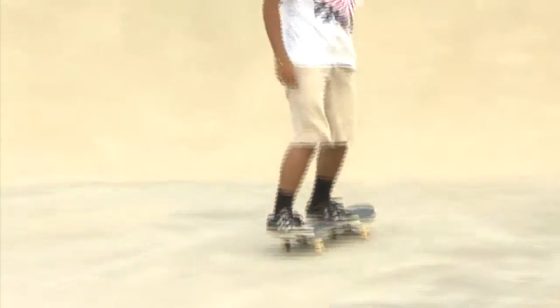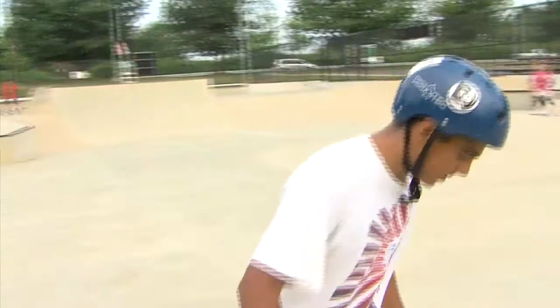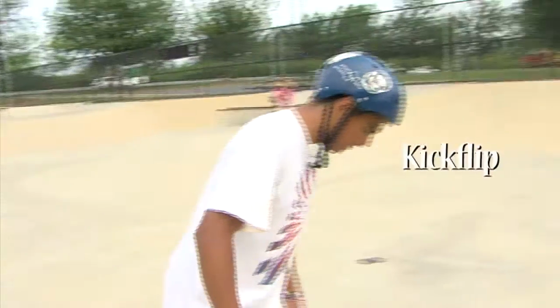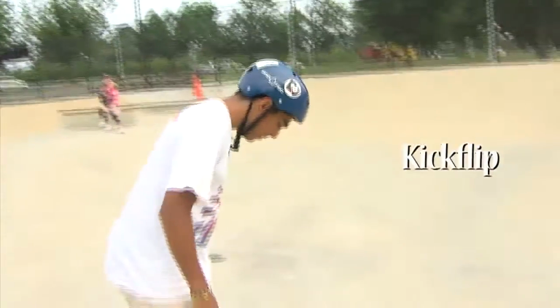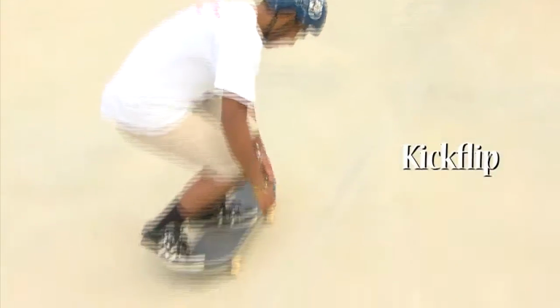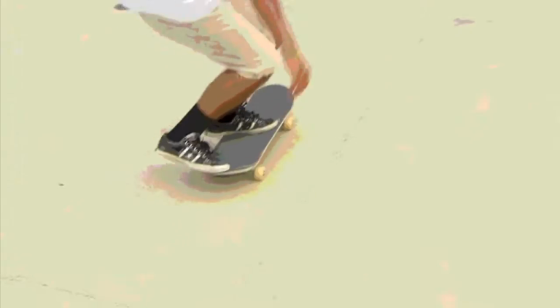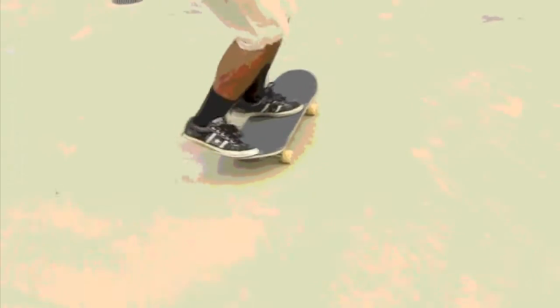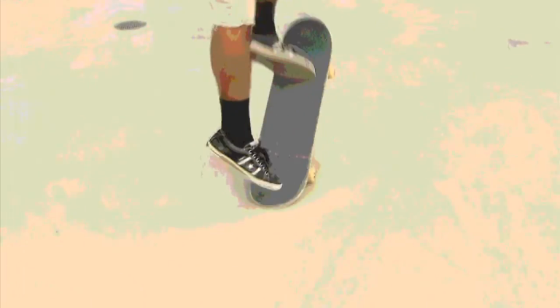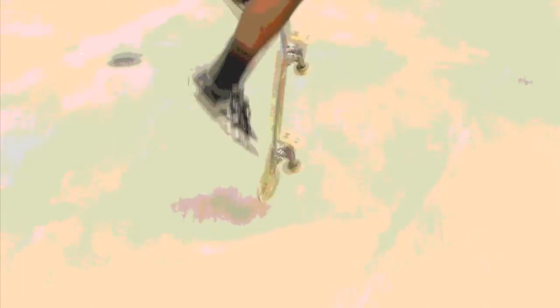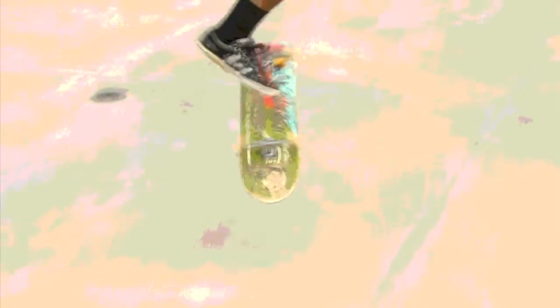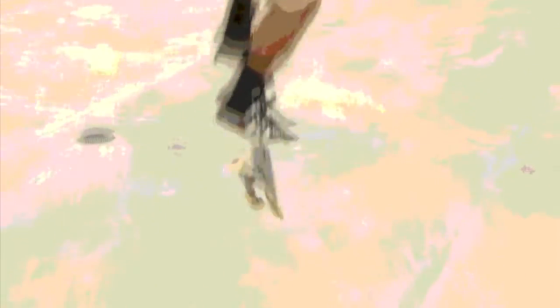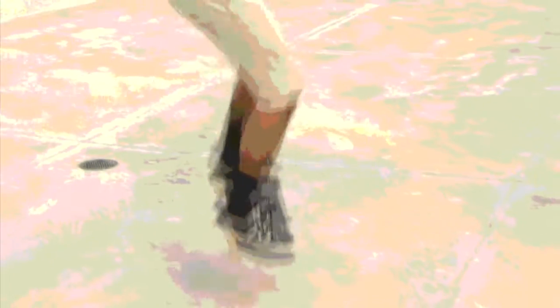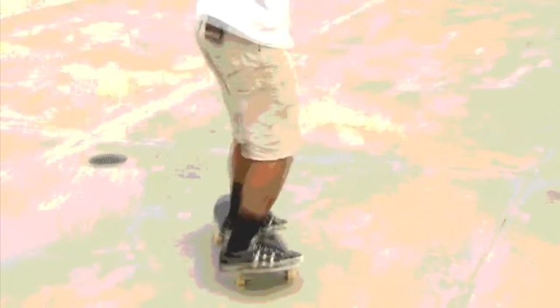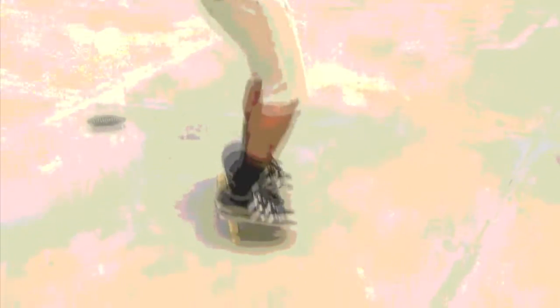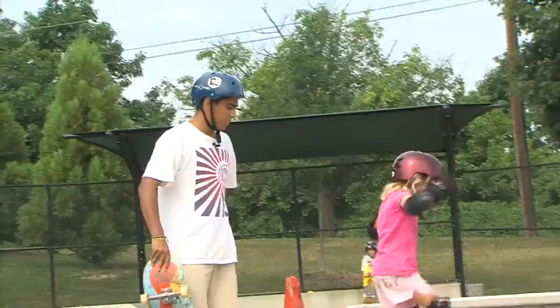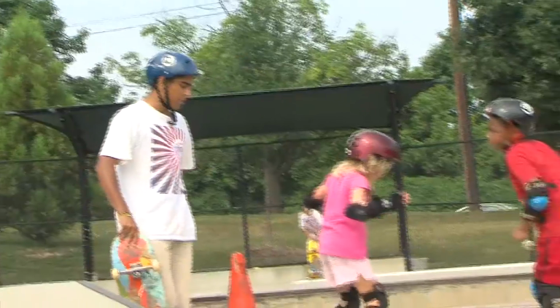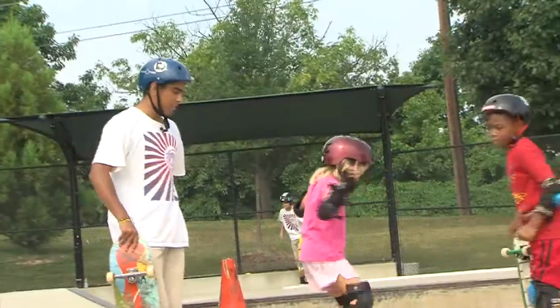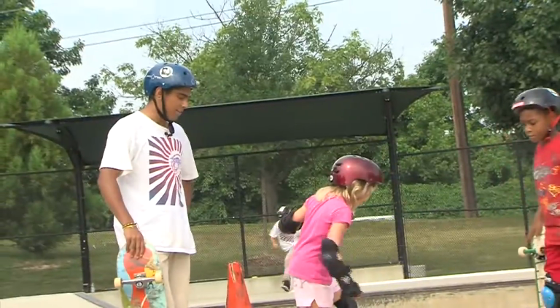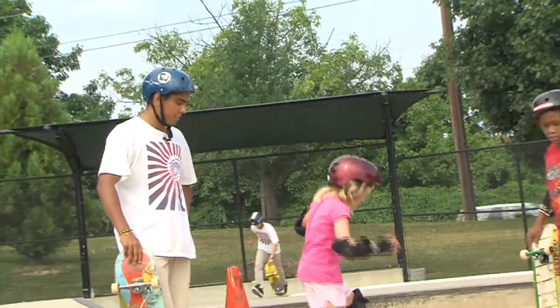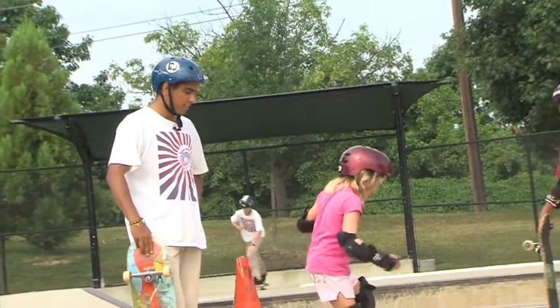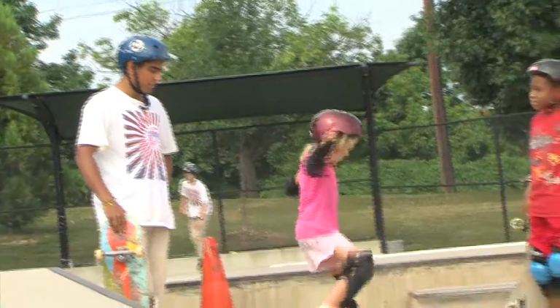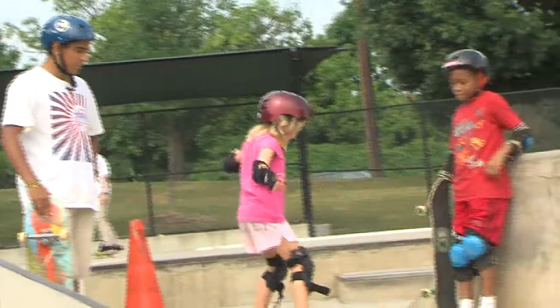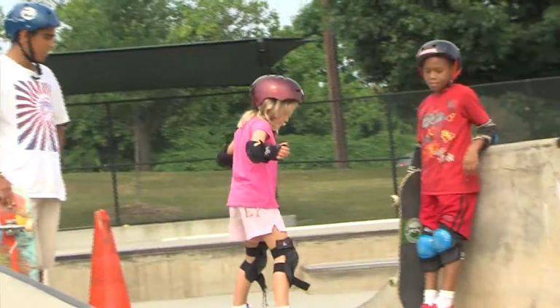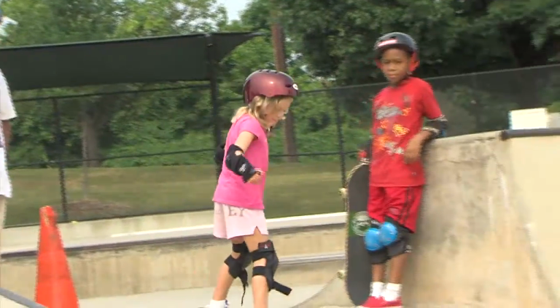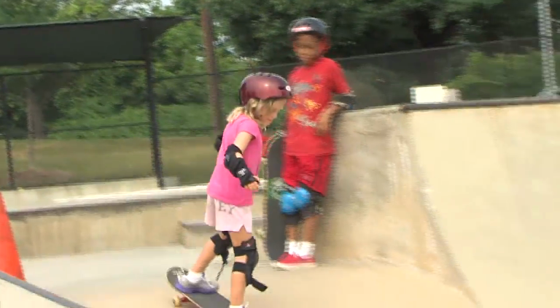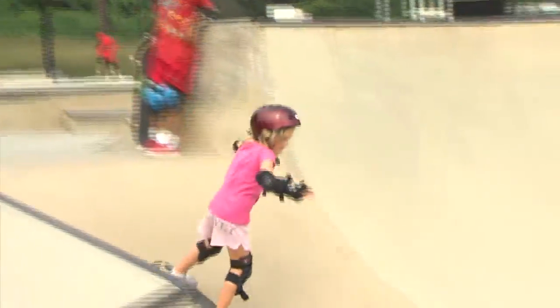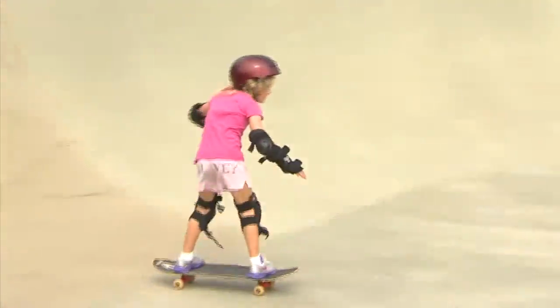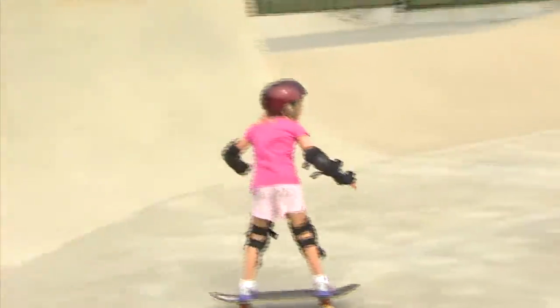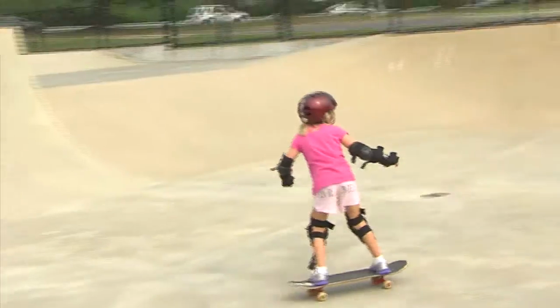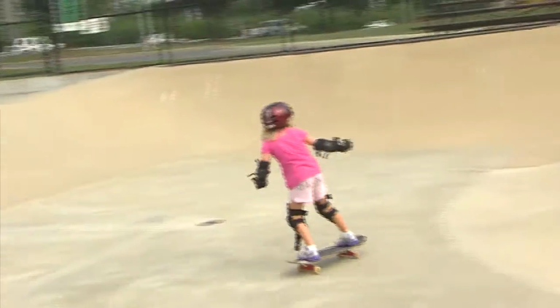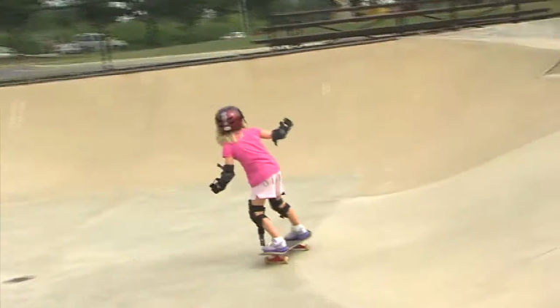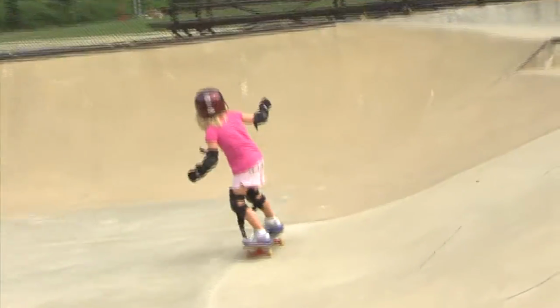This is a kickflip. Gotta watch out for traffic. There you go. Nice. Keep those knees bent.